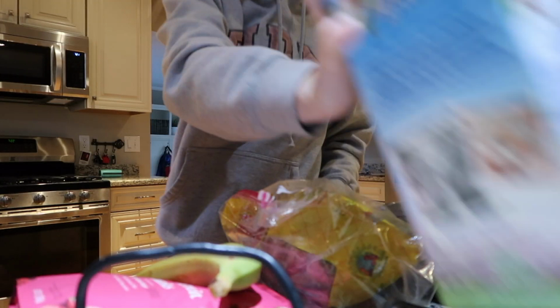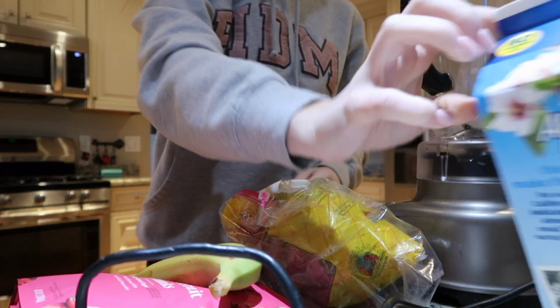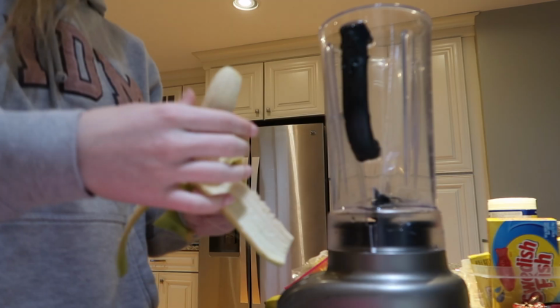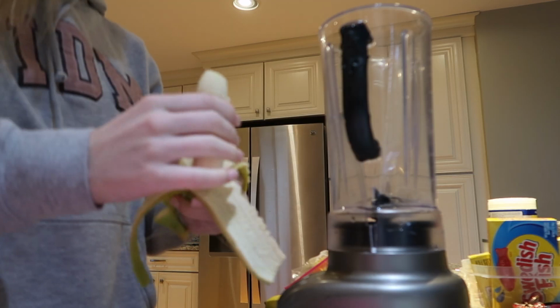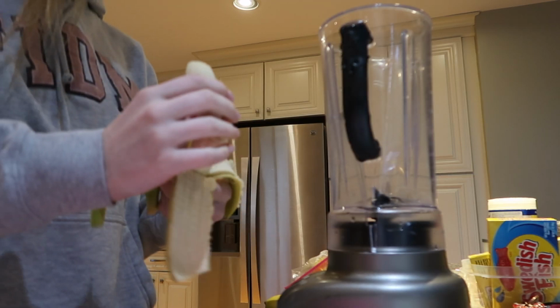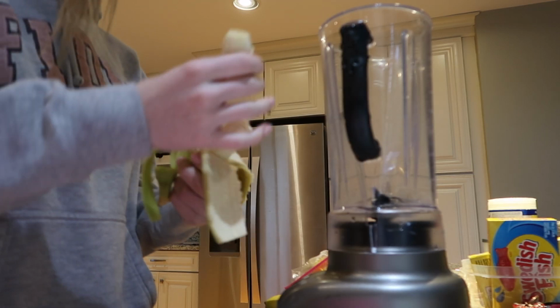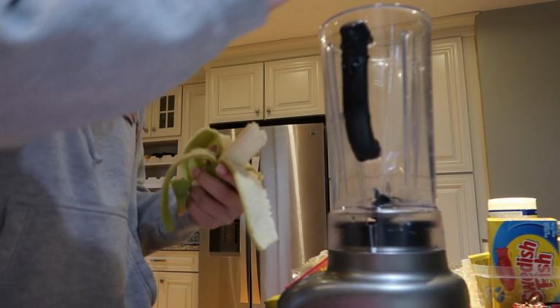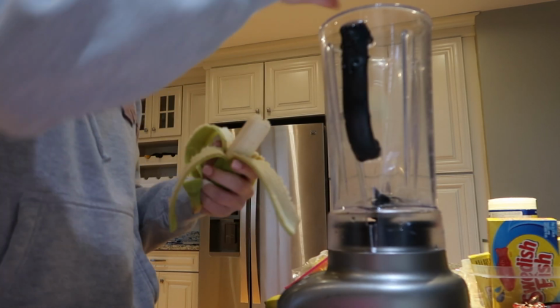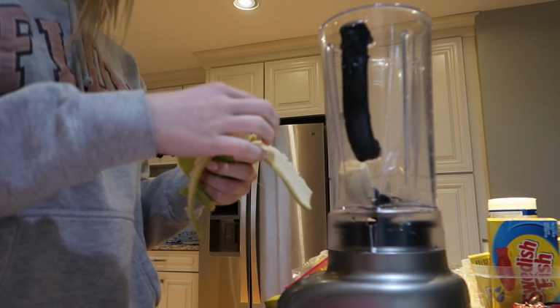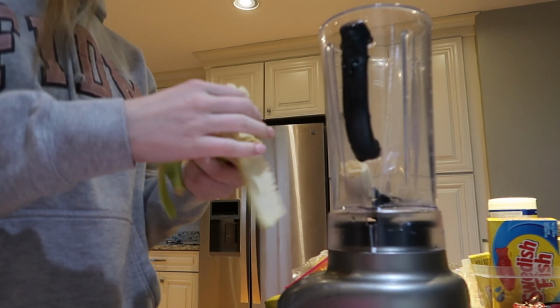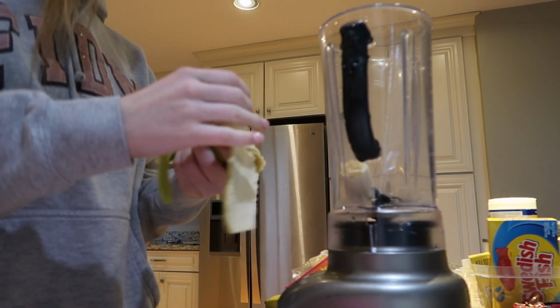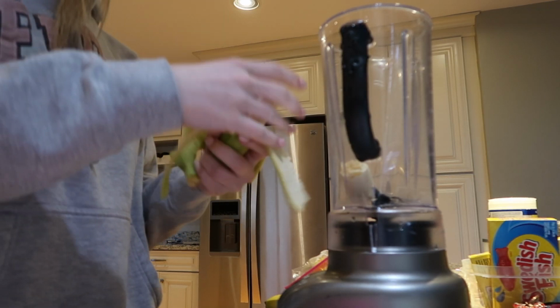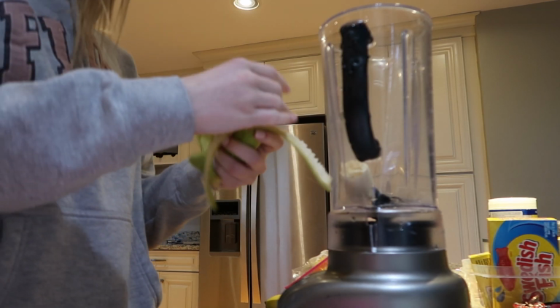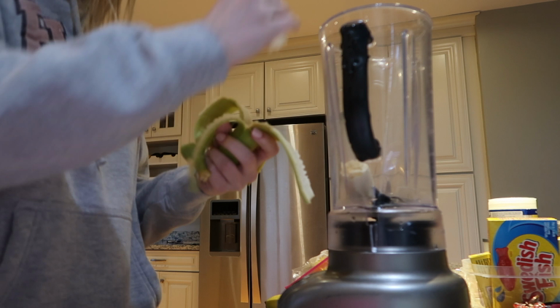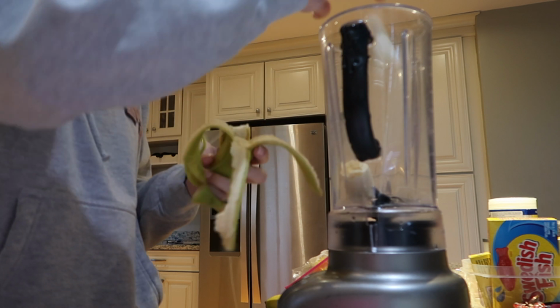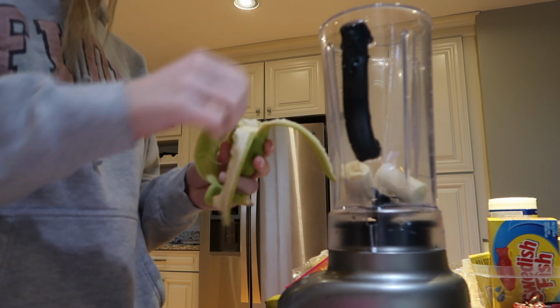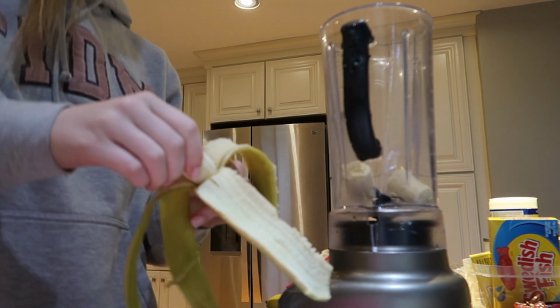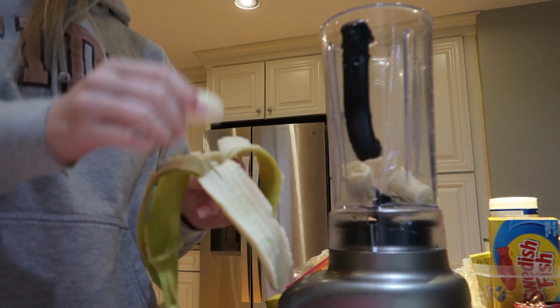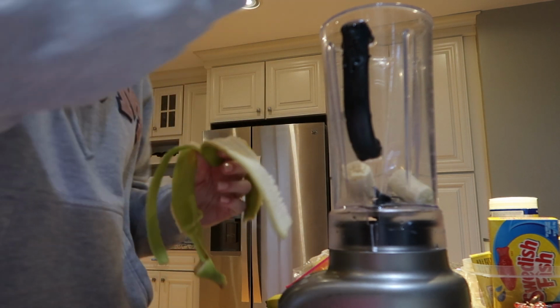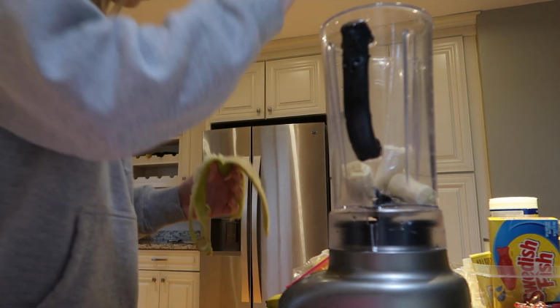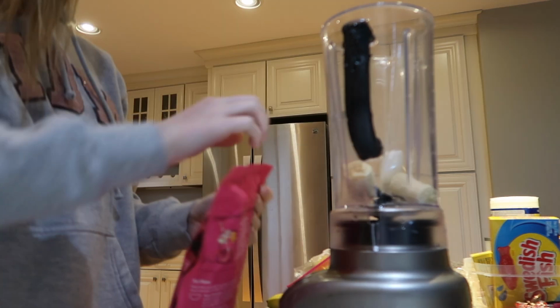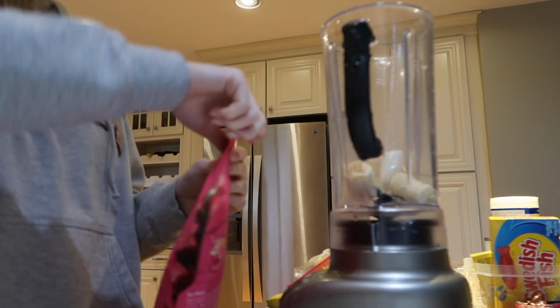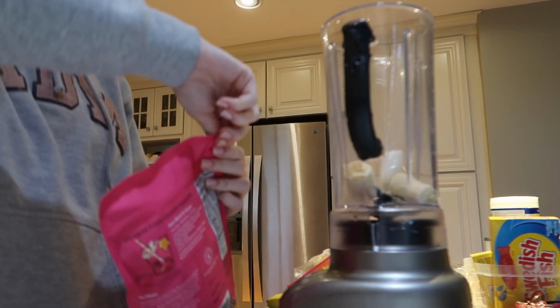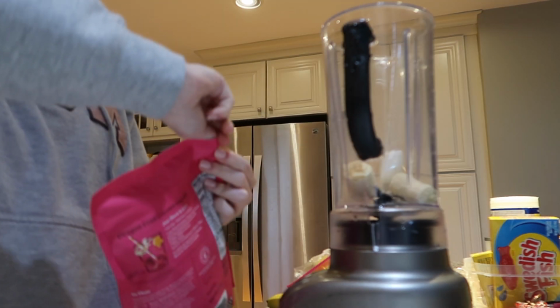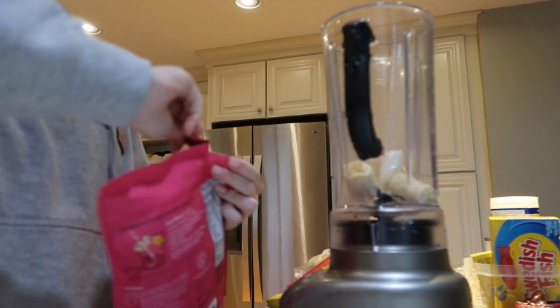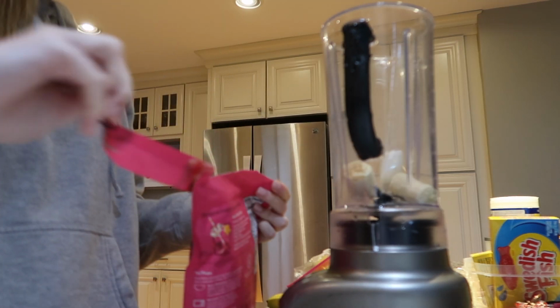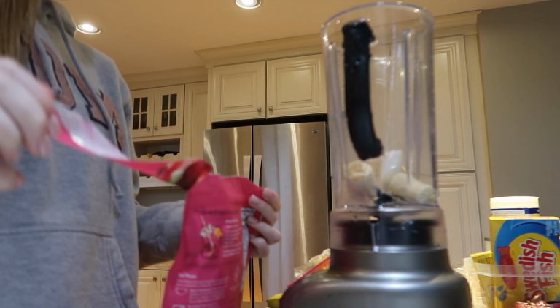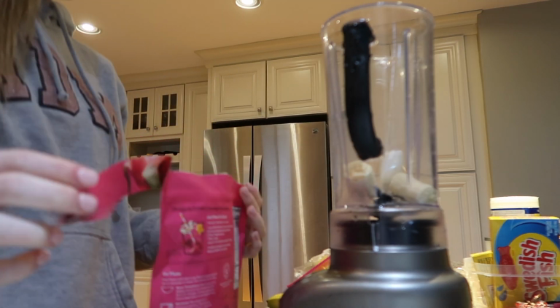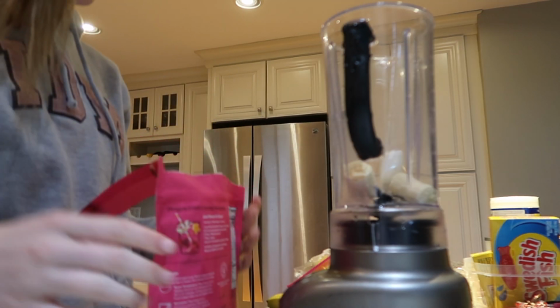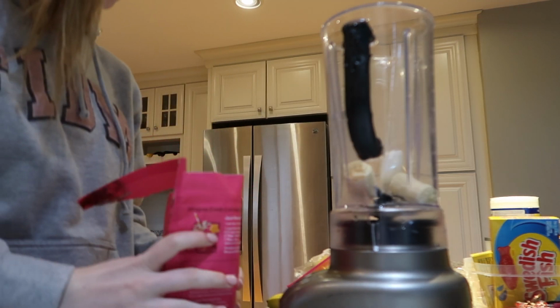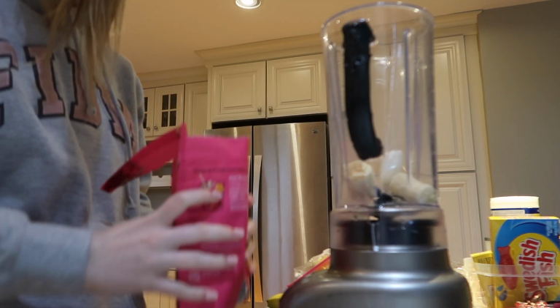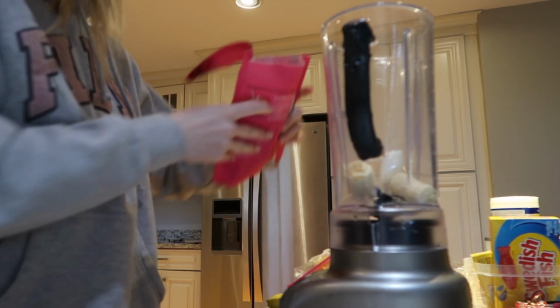My name is Molly and you're not going to see me much, but I'm going to talk over and explain what I'm making for all my meals of the day. It's a typical online school day, what I eat.